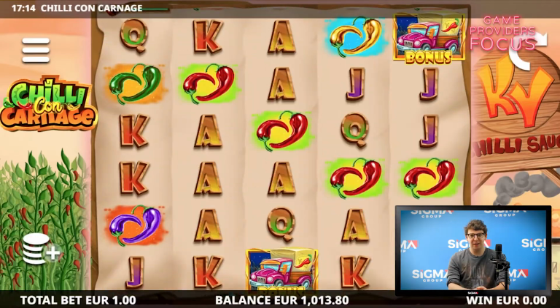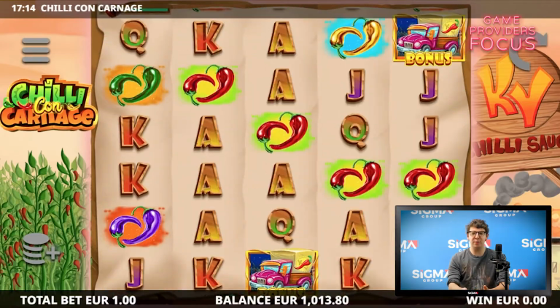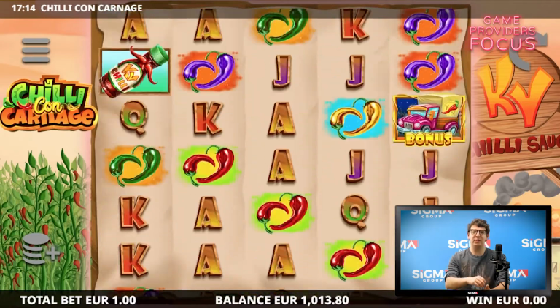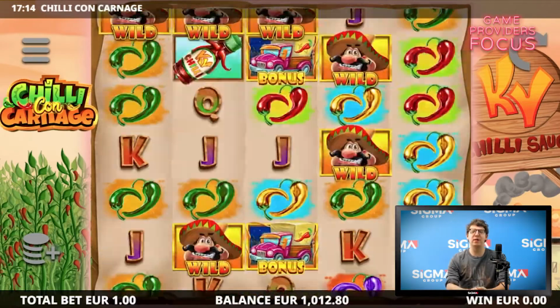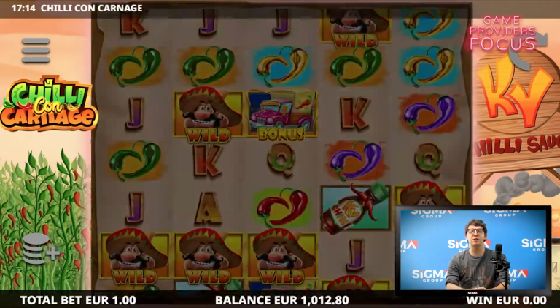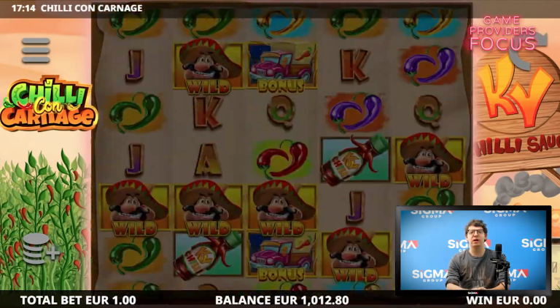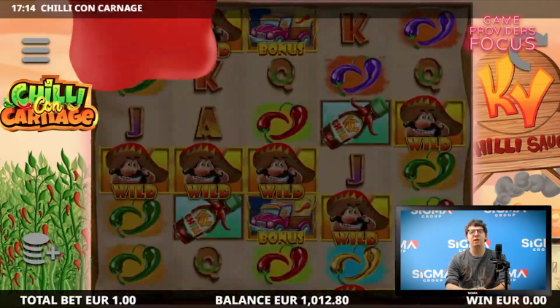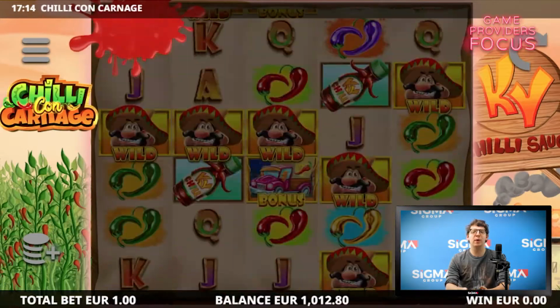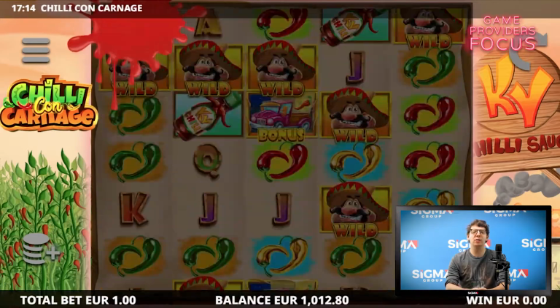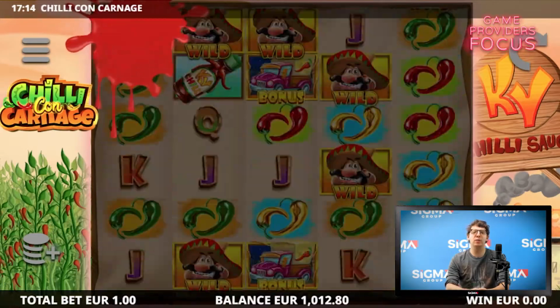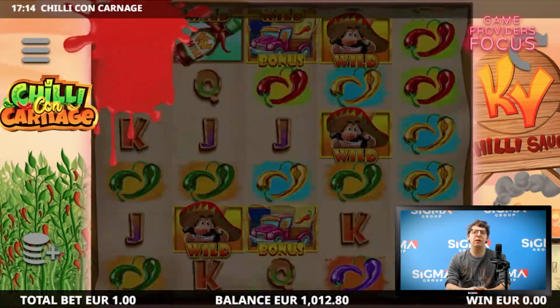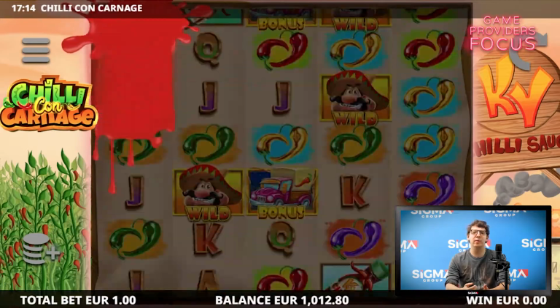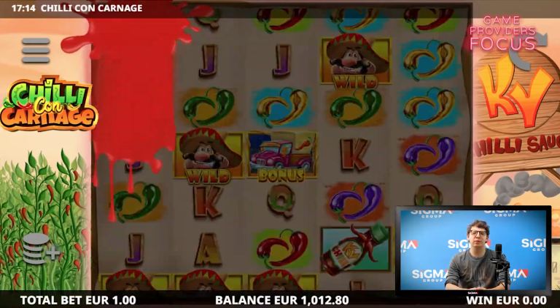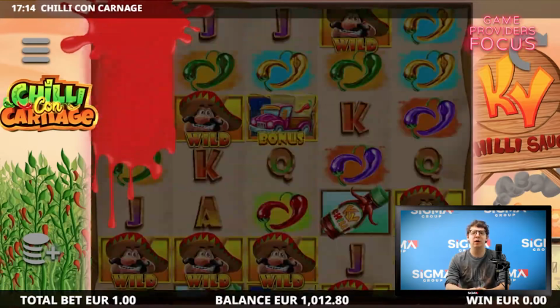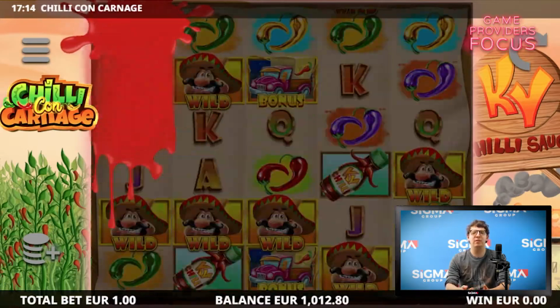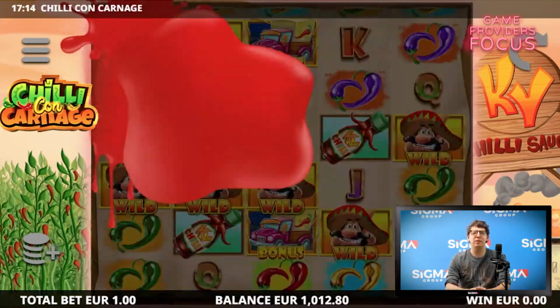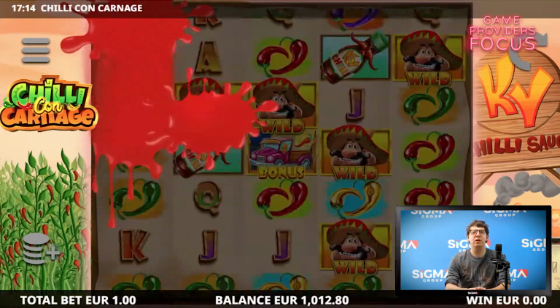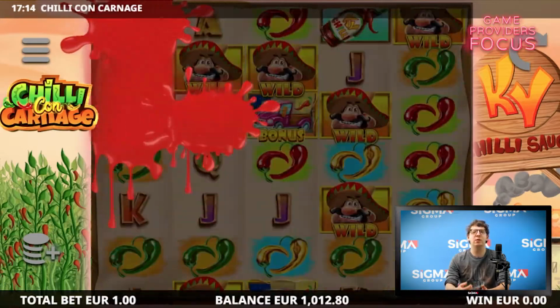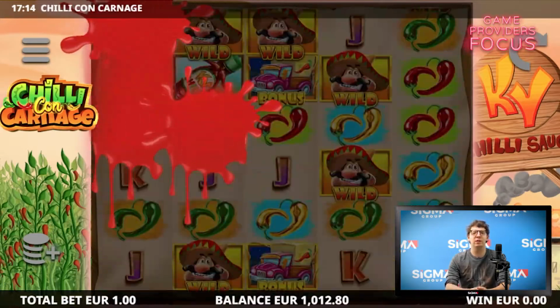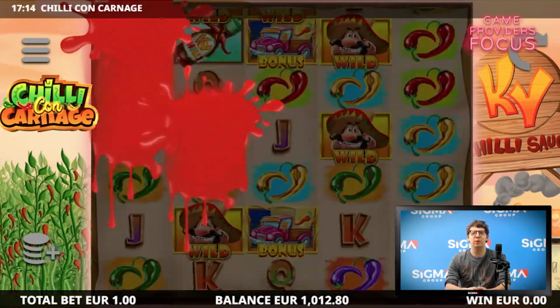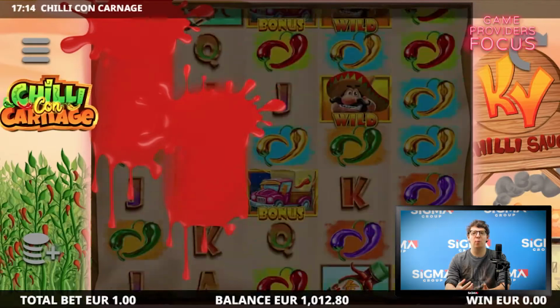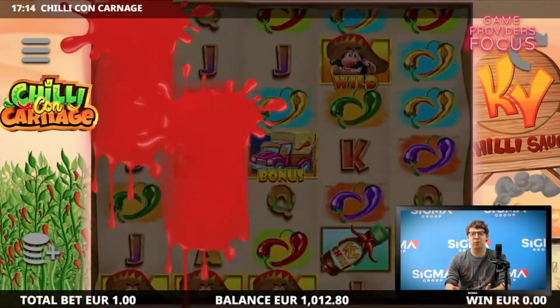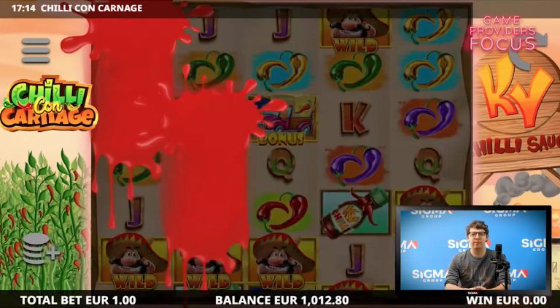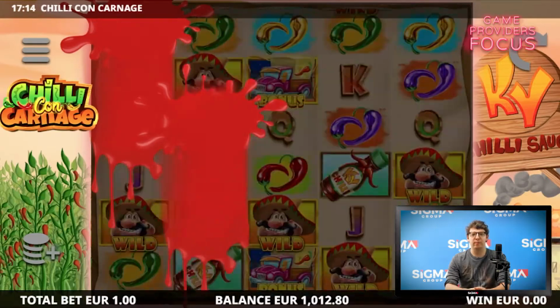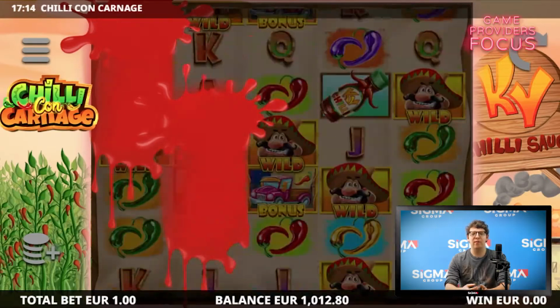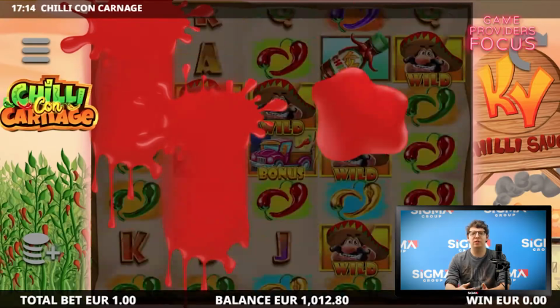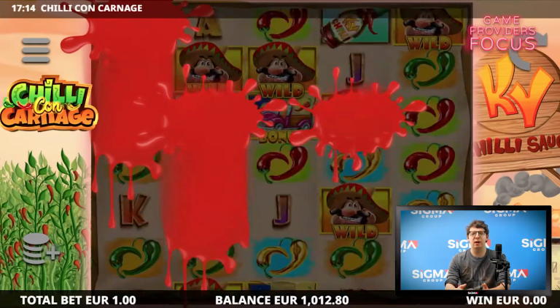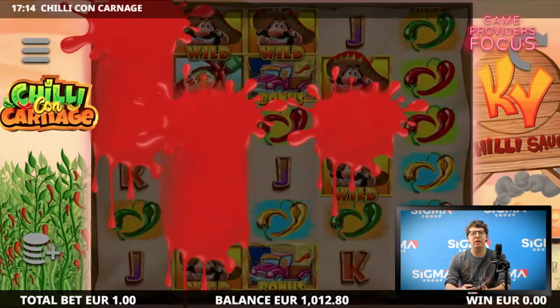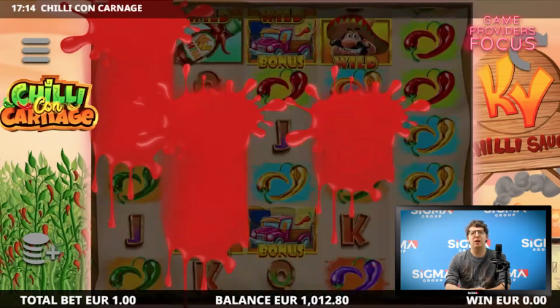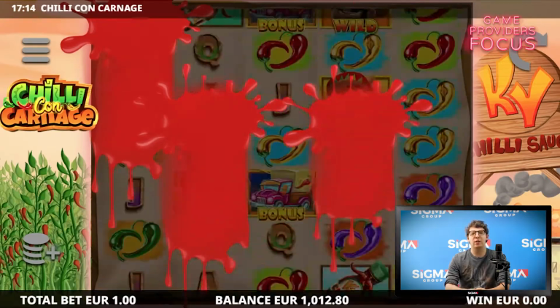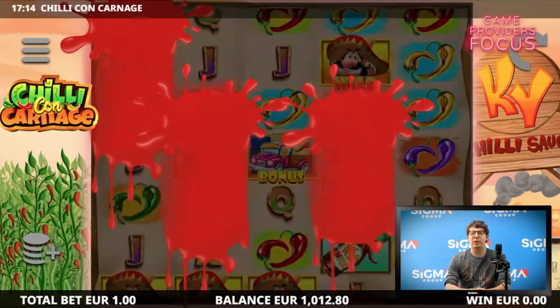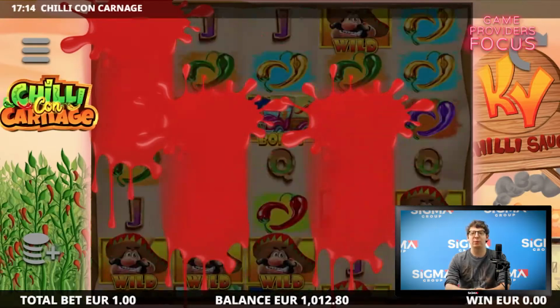The free-spin round in this game is a collection mechanic. The more spicy sauces you land, the more the meter fills up. Every time the meter is filled, the lowest chillies symbol will be upgraded. If all chillies can get upgraded, then you're in for a spicy win.